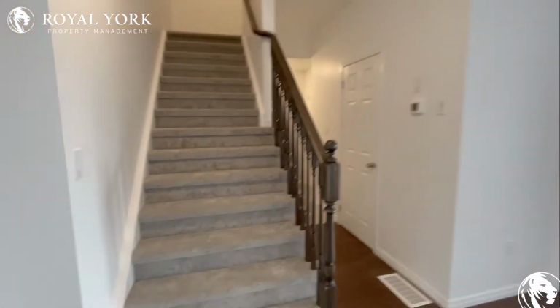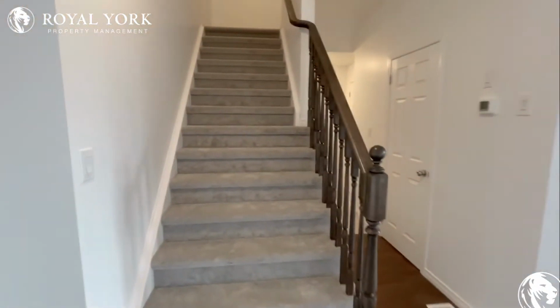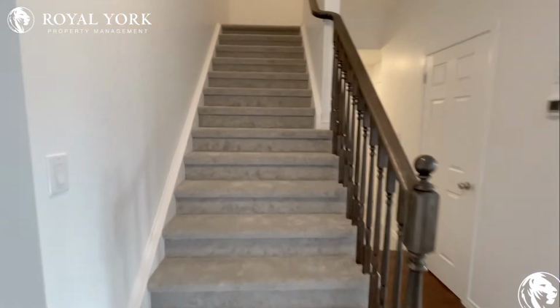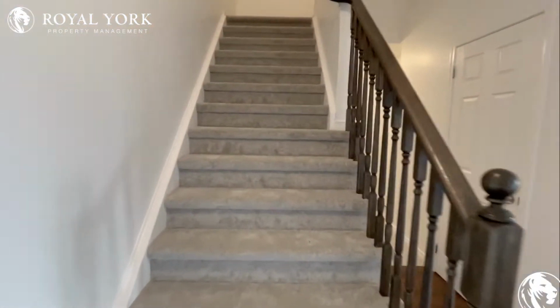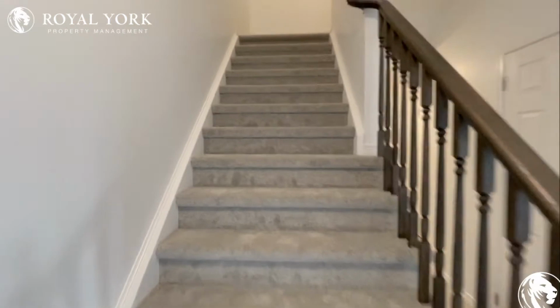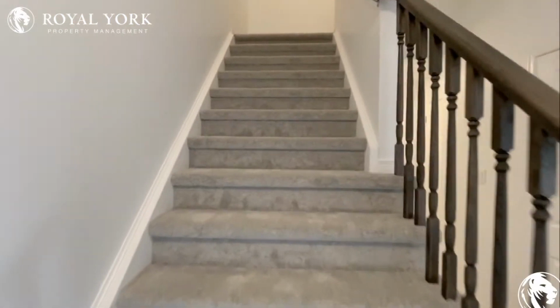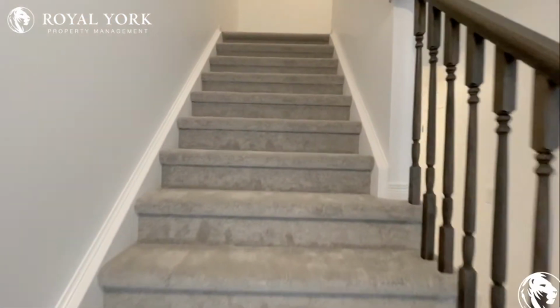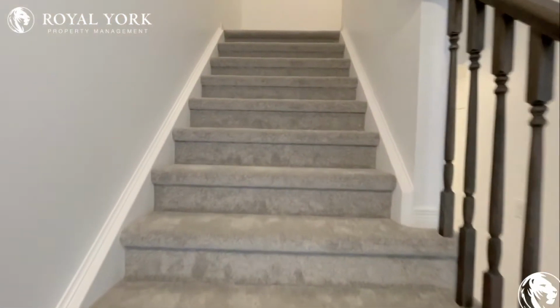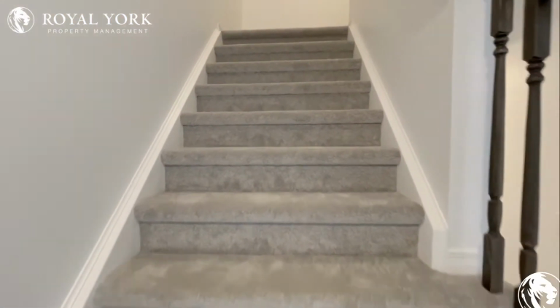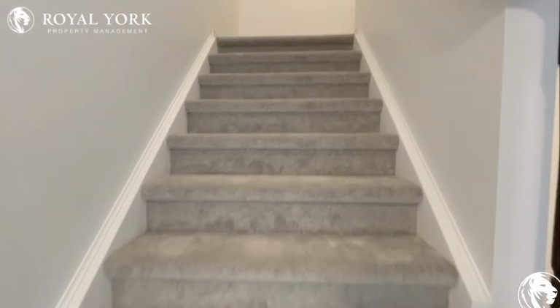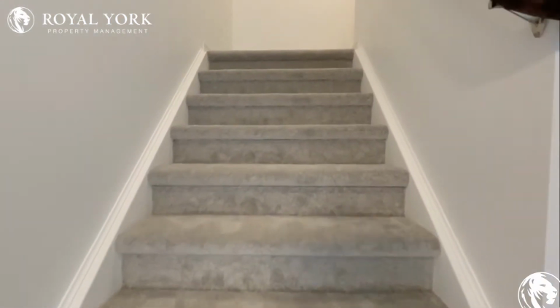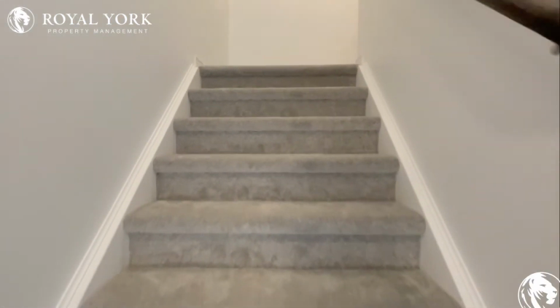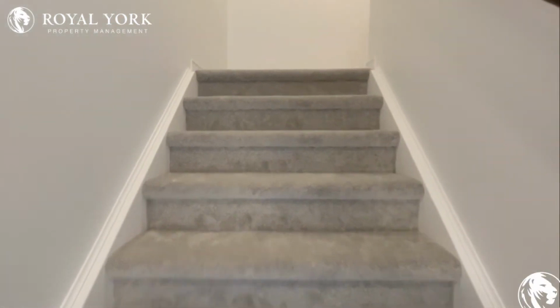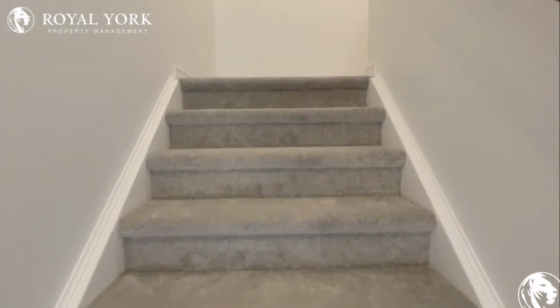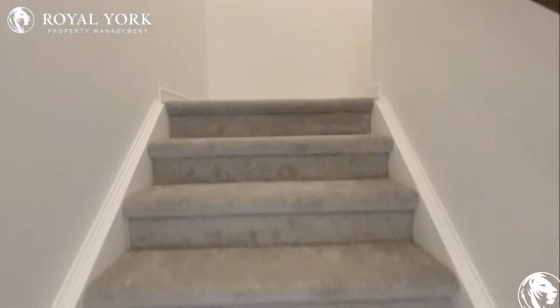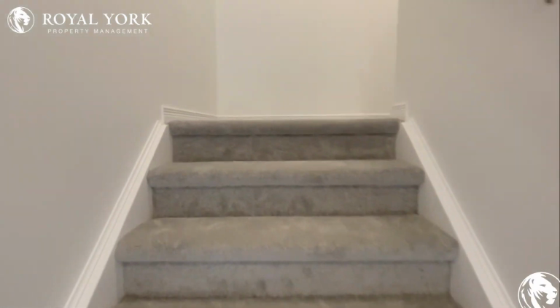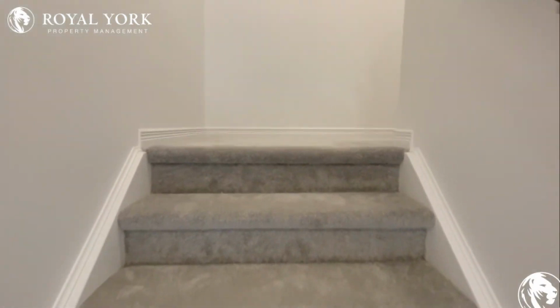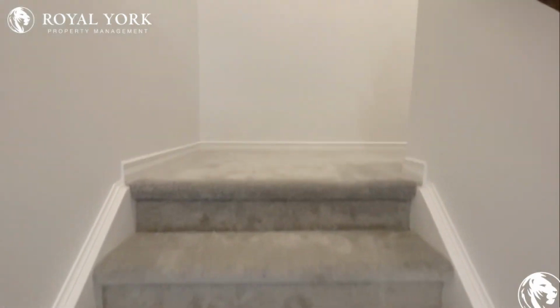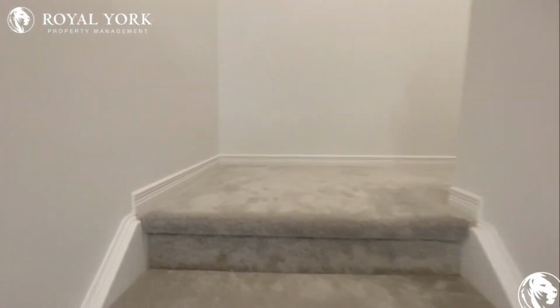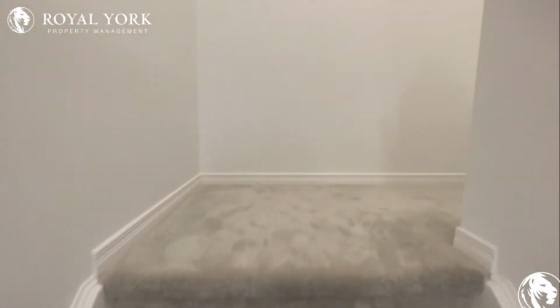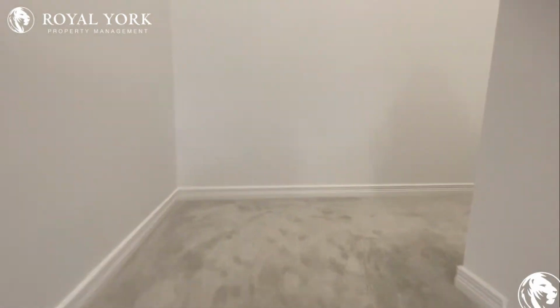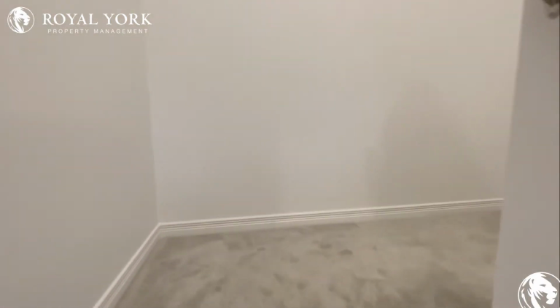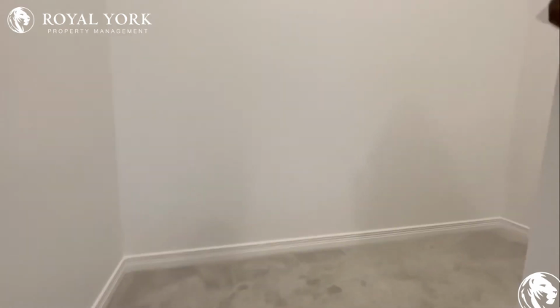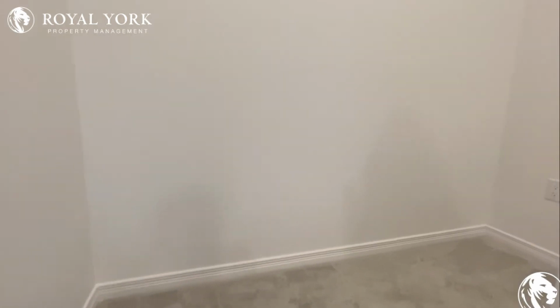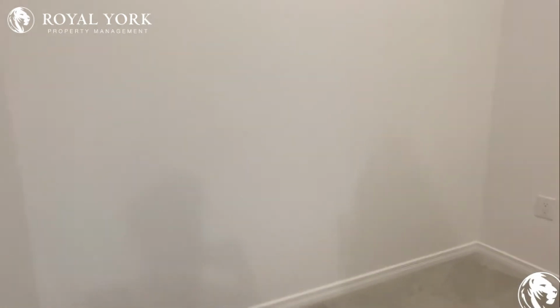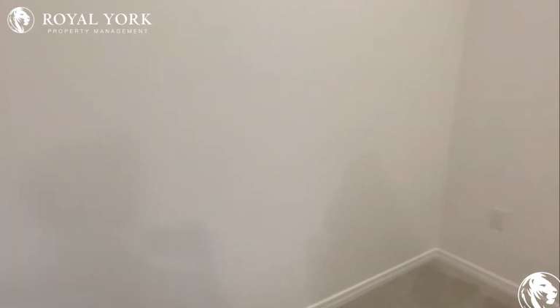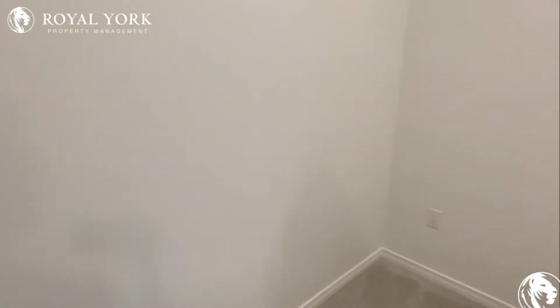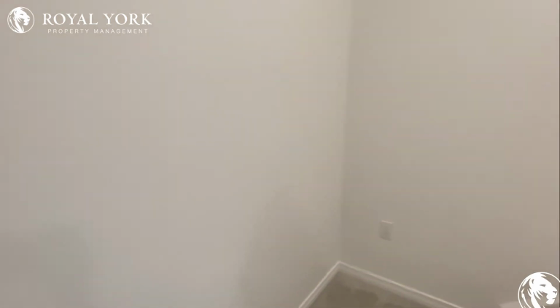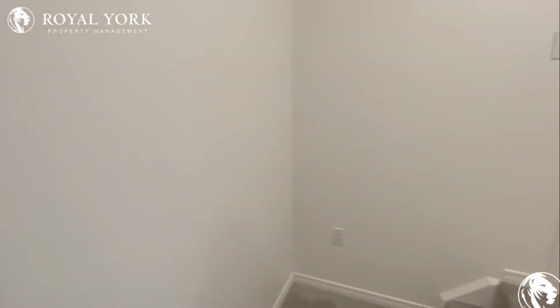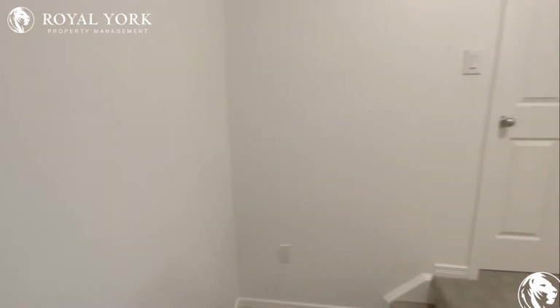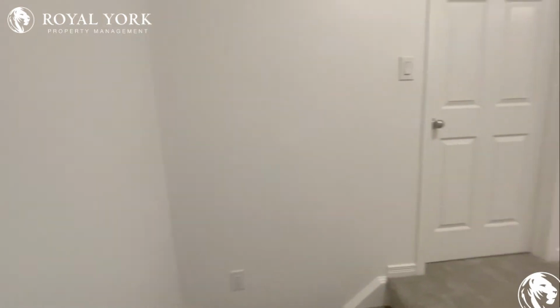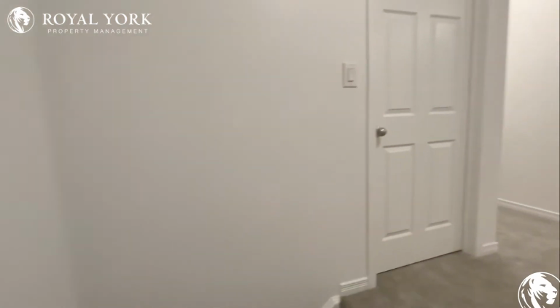We'll head on upstairs and take a look at the bedrooms of this unit. Lots of space in here — you'll see it's very evident in the rooms that we go into today.